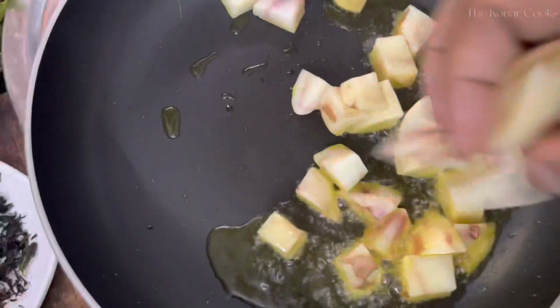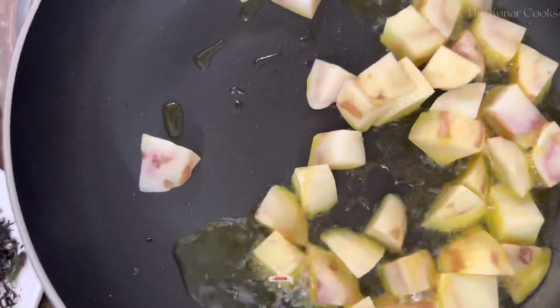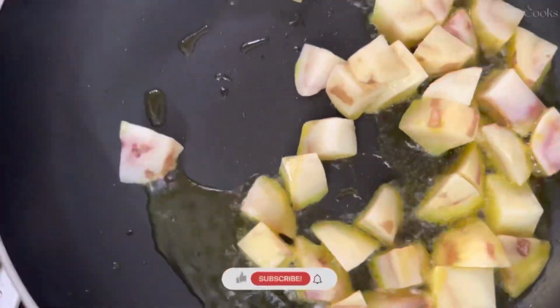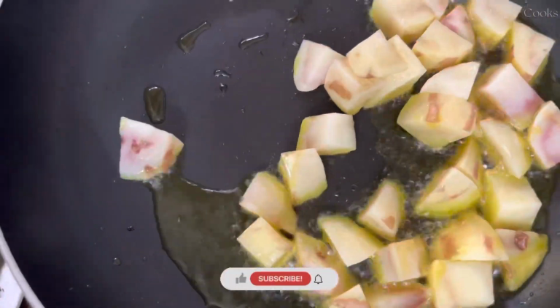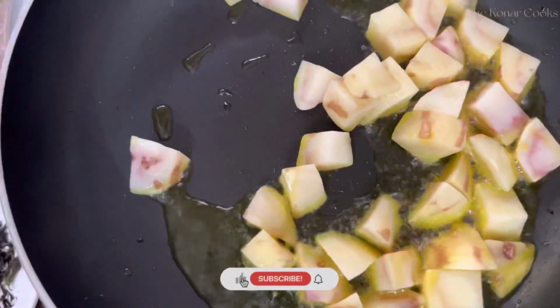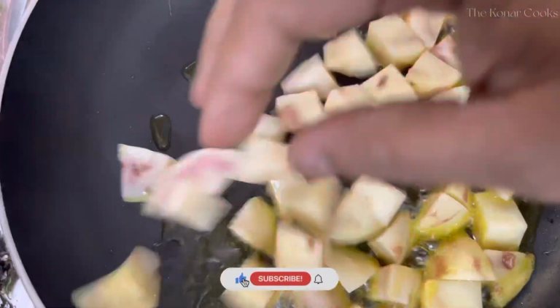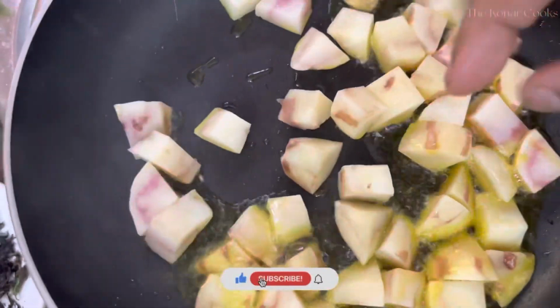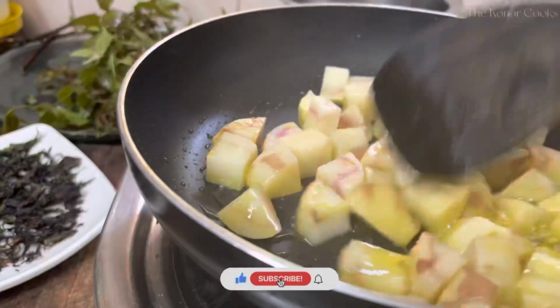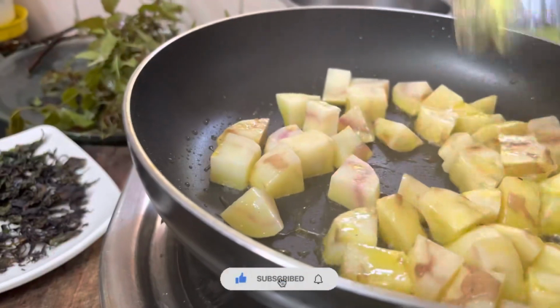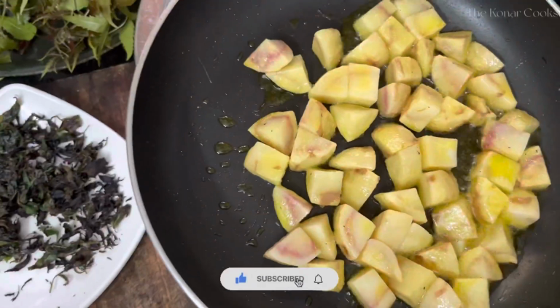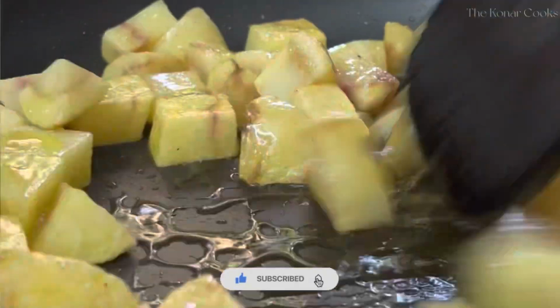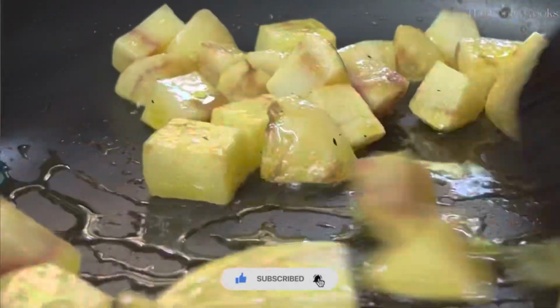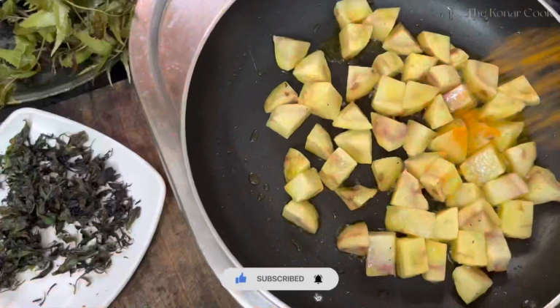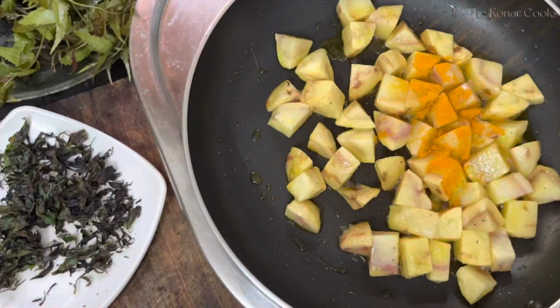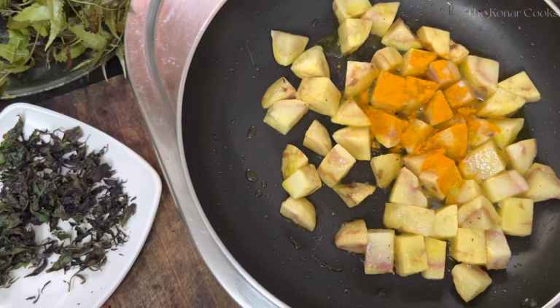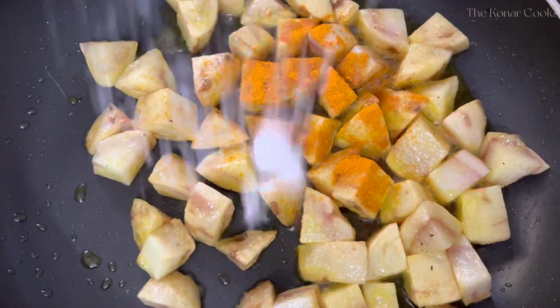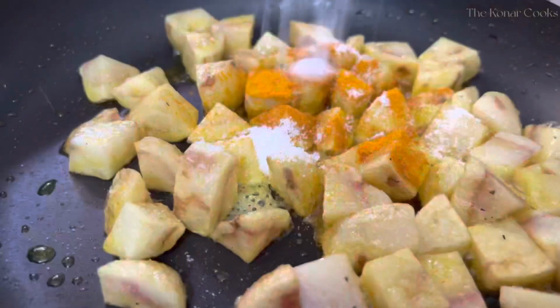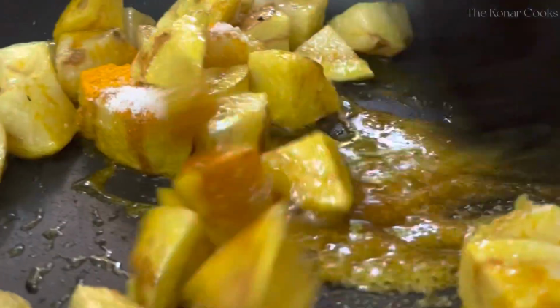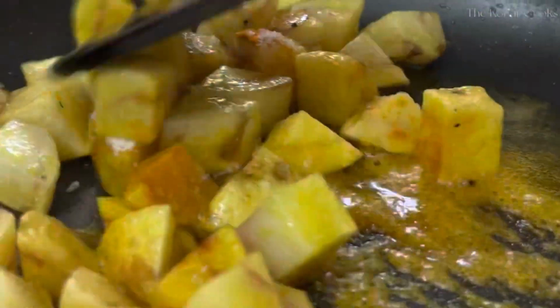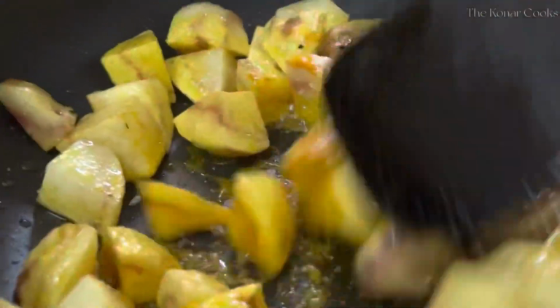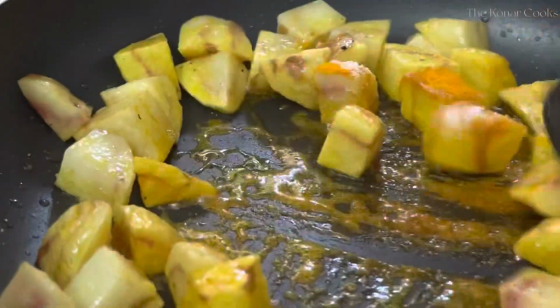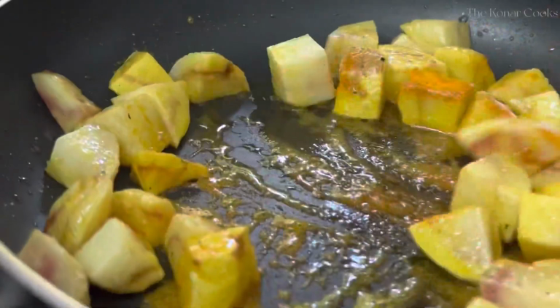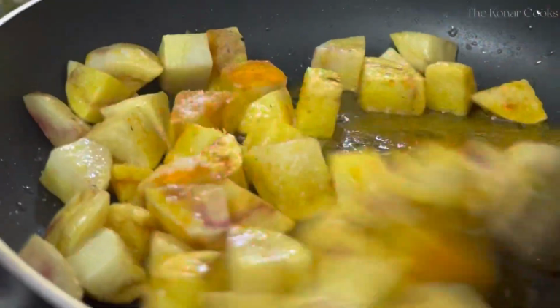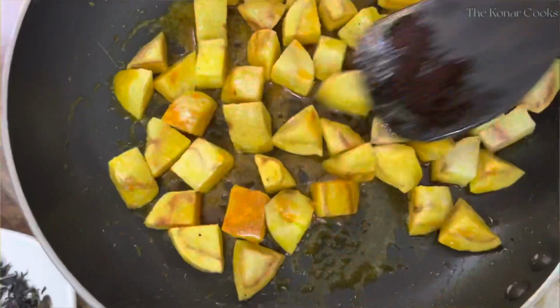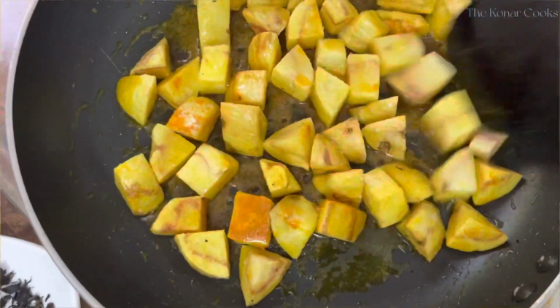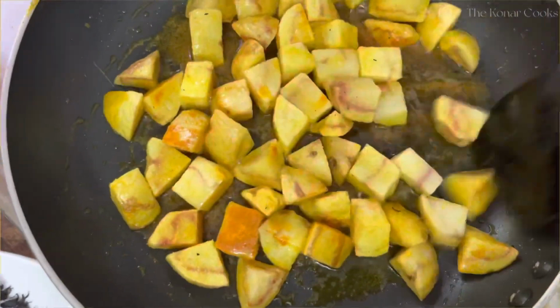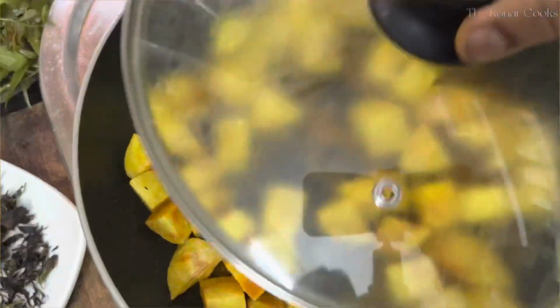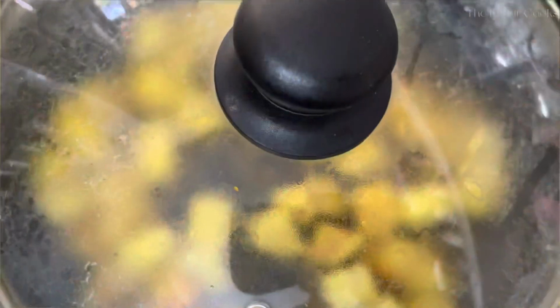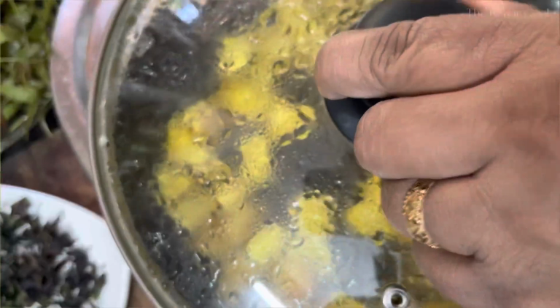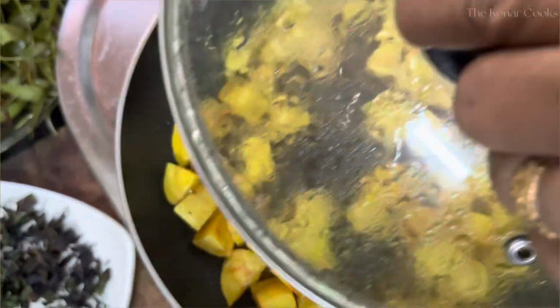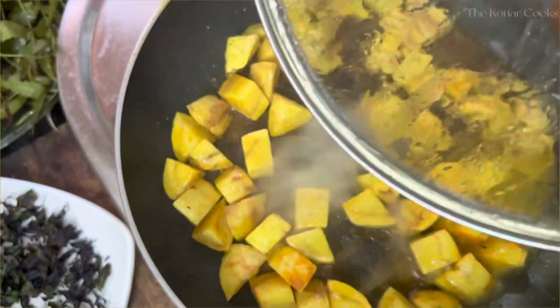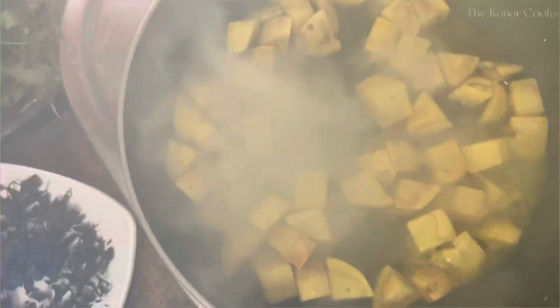On the other hand, my parents have seemed to relish the taste of neem and have always encouraged us to eat it. They have told us stories about how their own parents fed them neem during their childhood and how slowly but surely they began to appreciate the value of neem and its bitter taste.